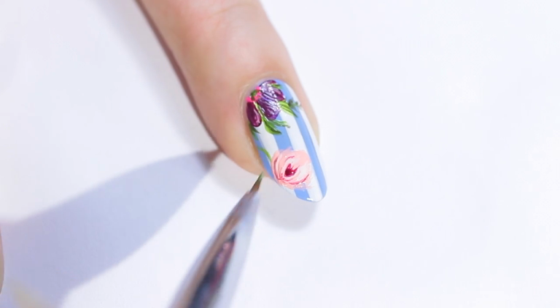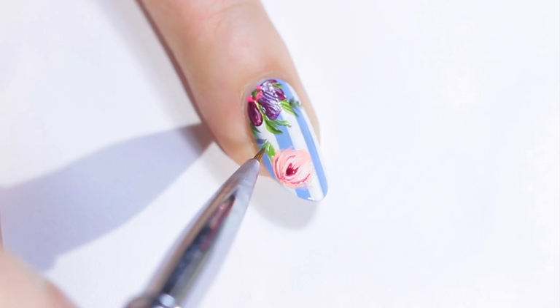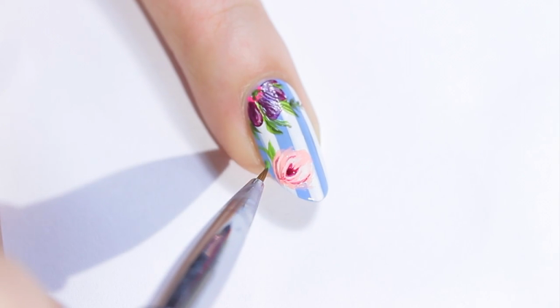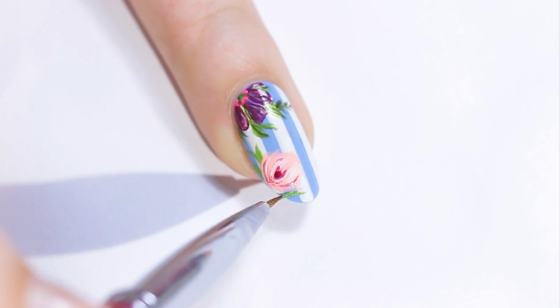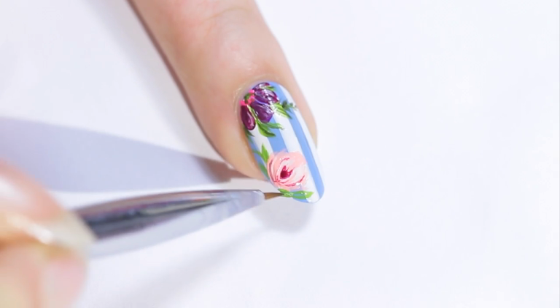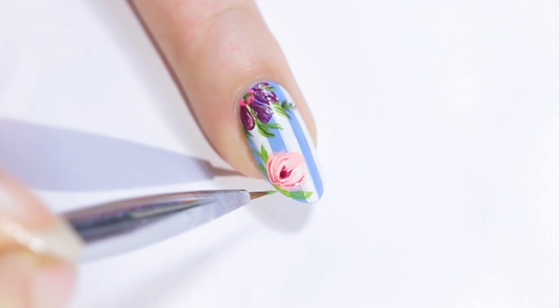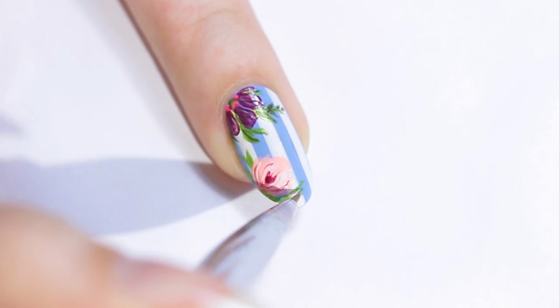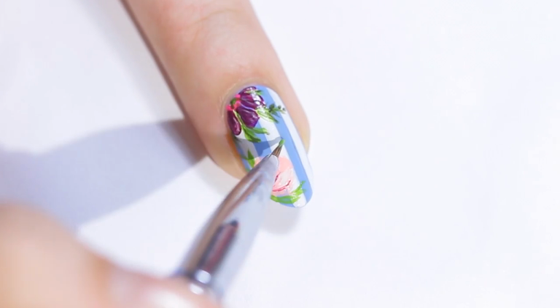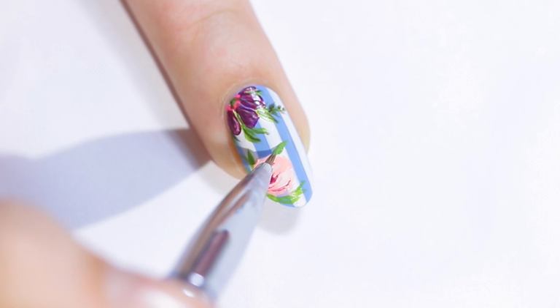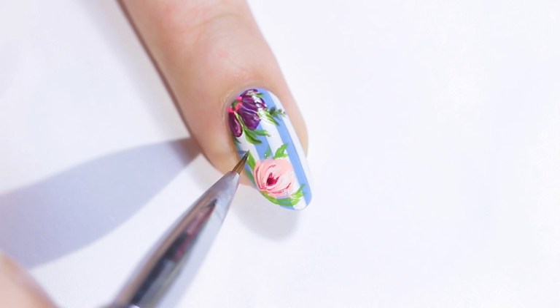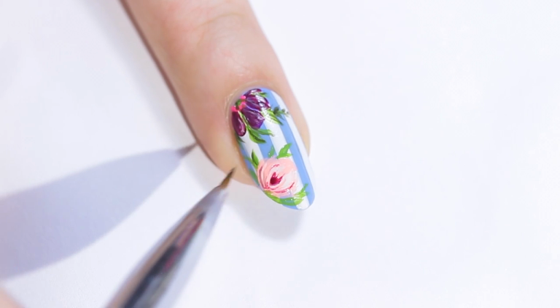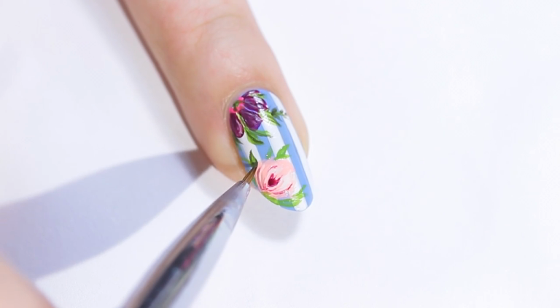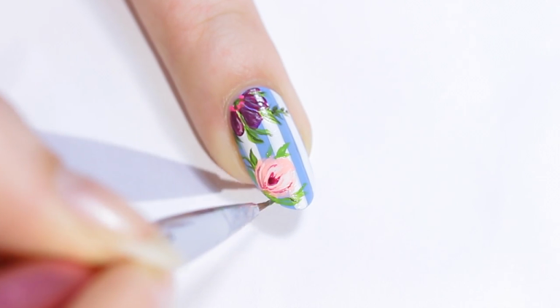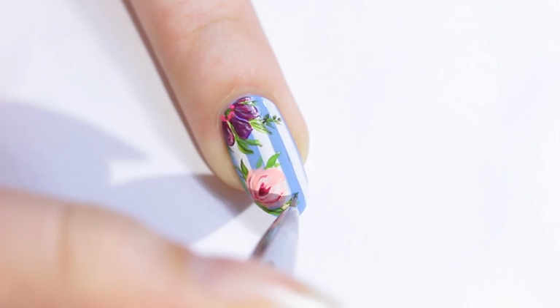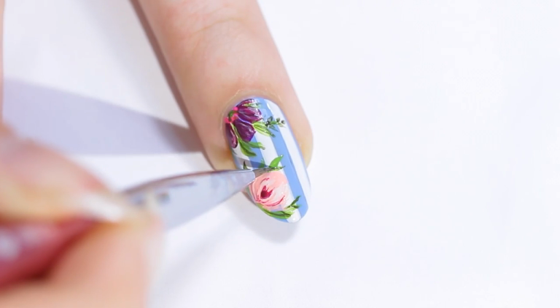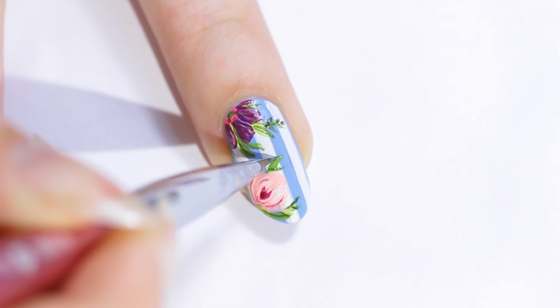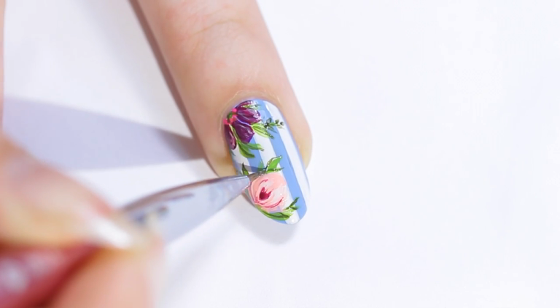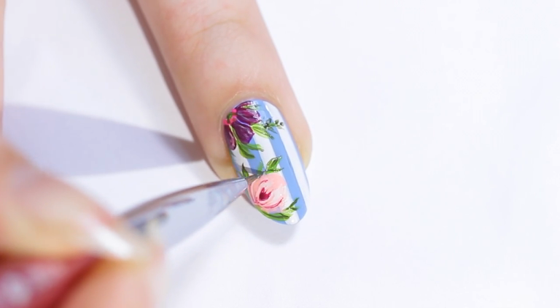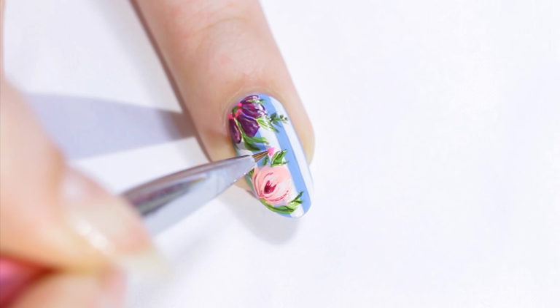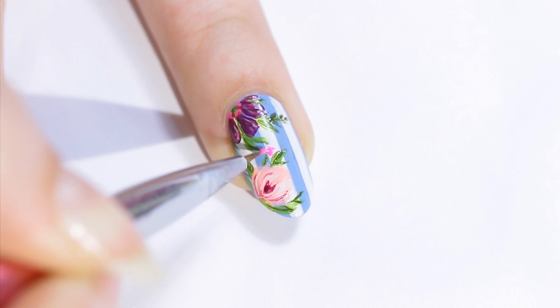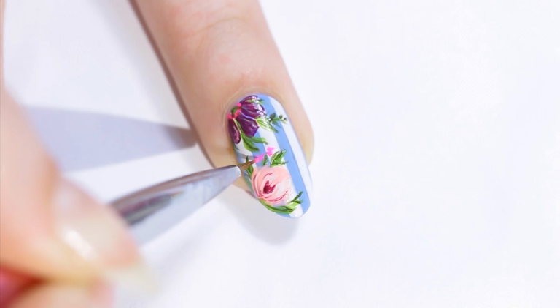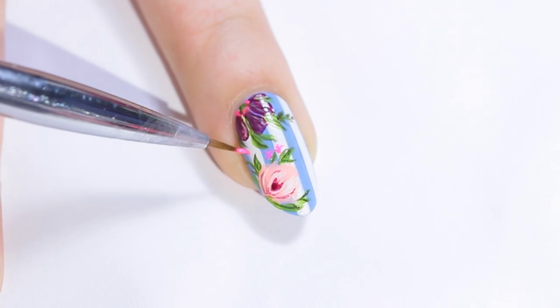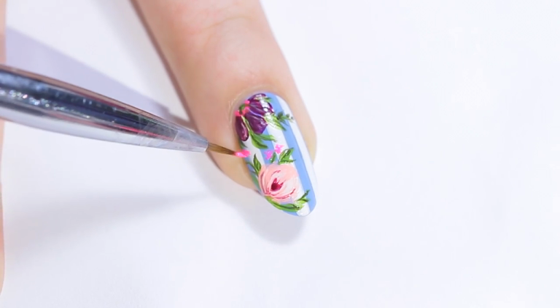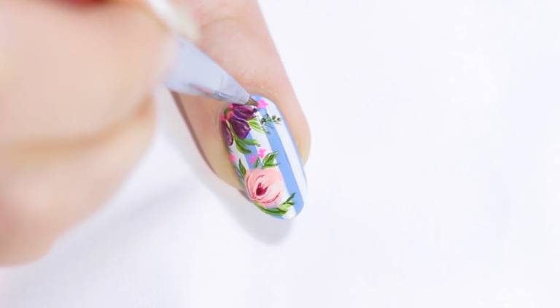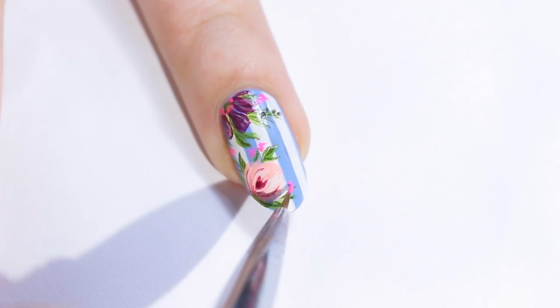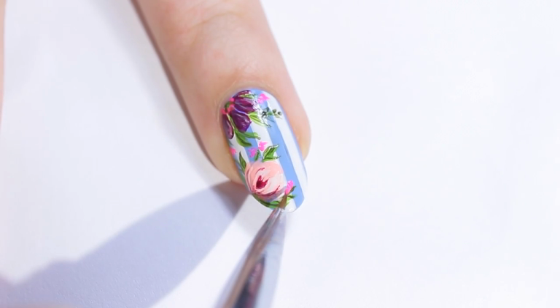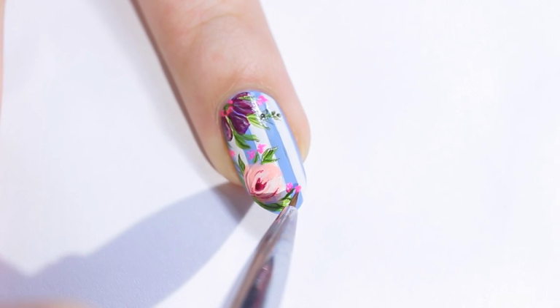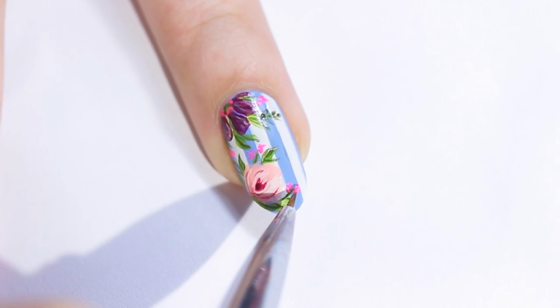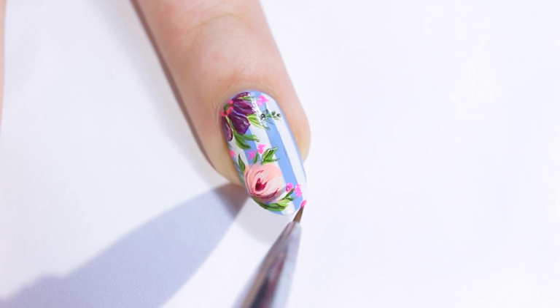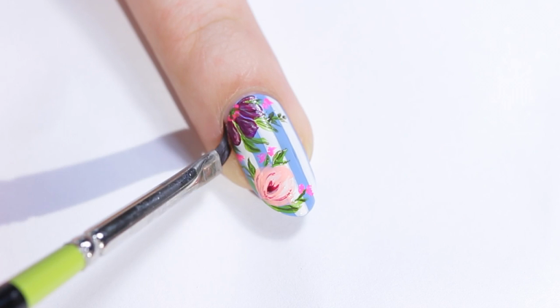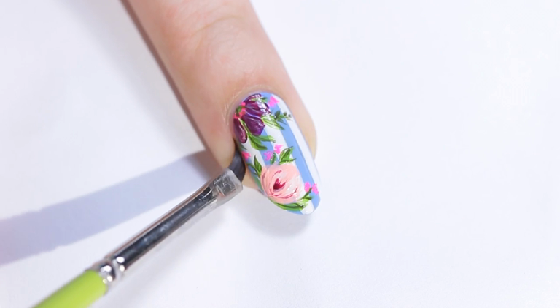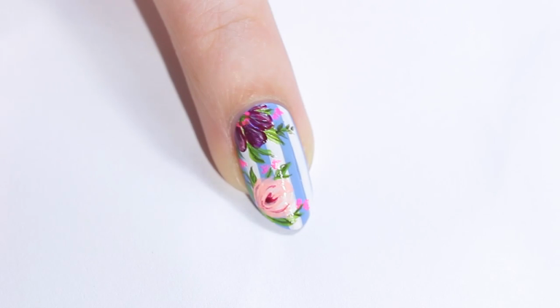Again, add some more leaves and accent them with the darker green. Then in the empty spaces, add some tiny neon pink flowers. Clean up and add a top coat.